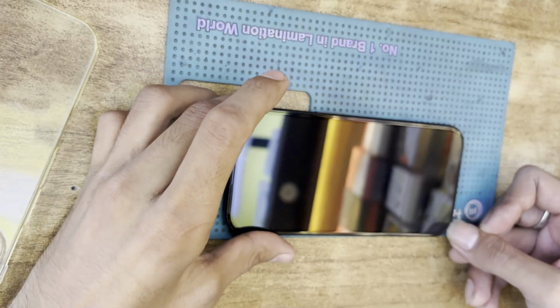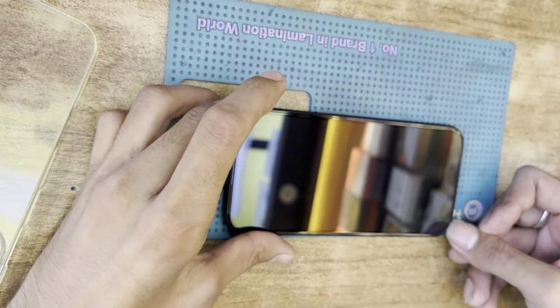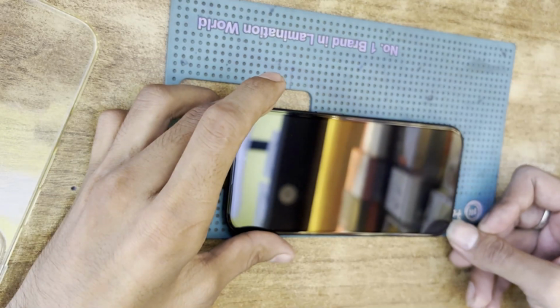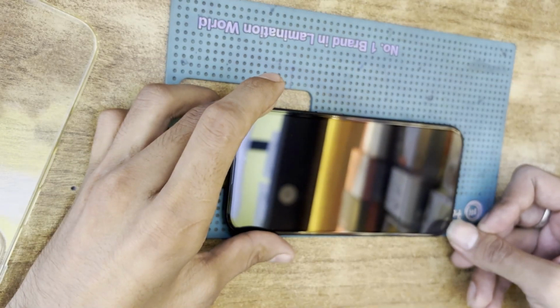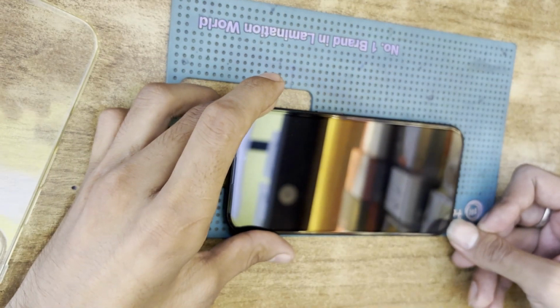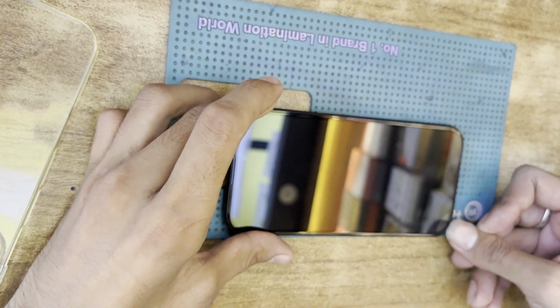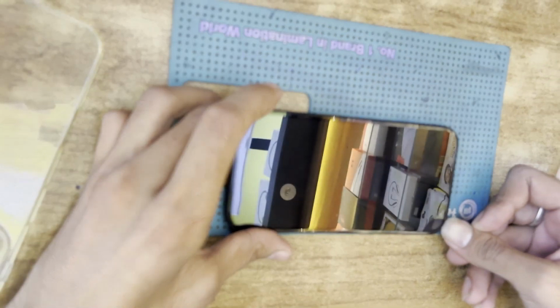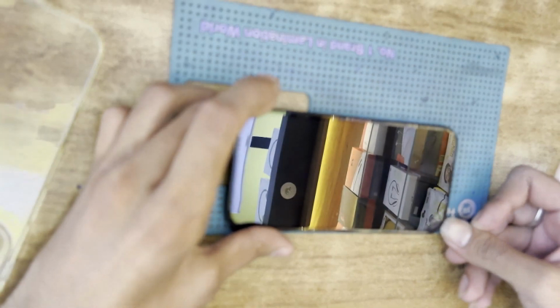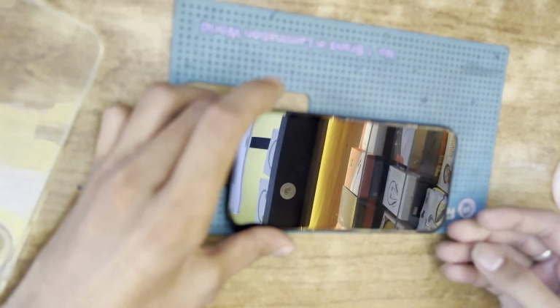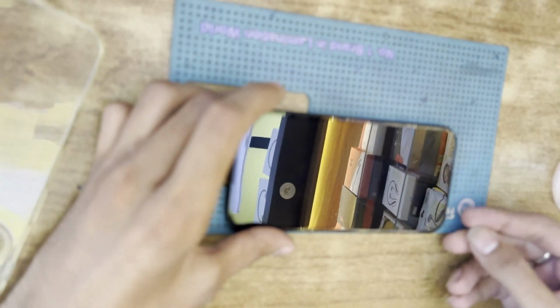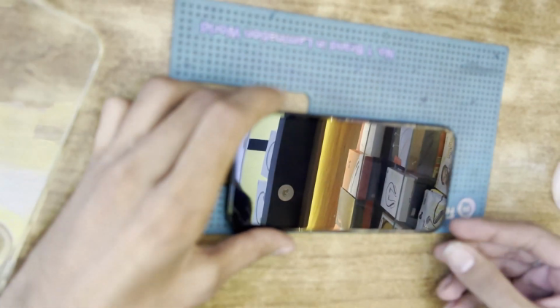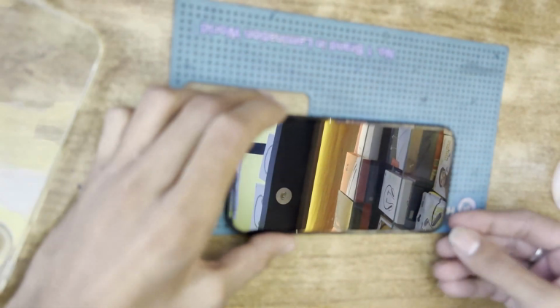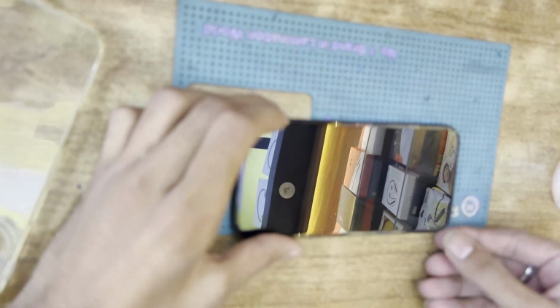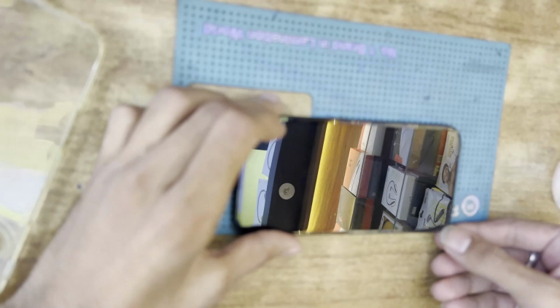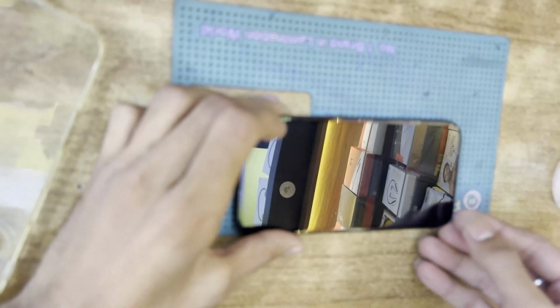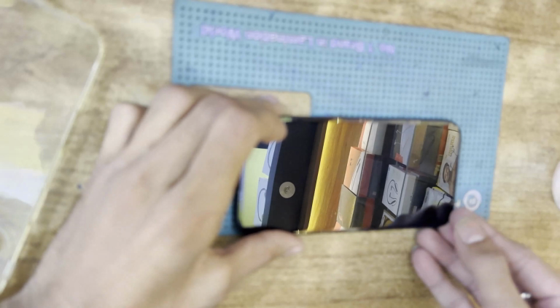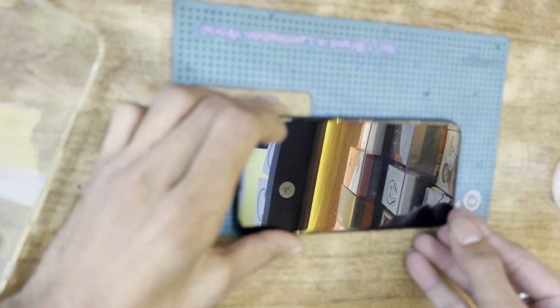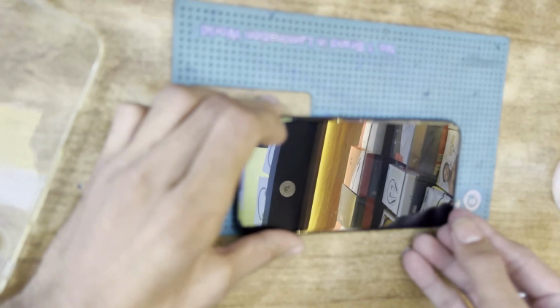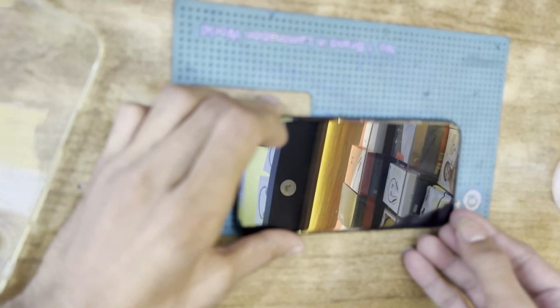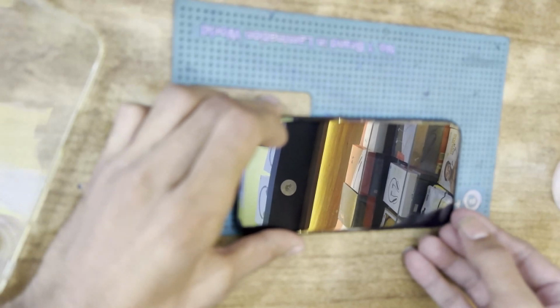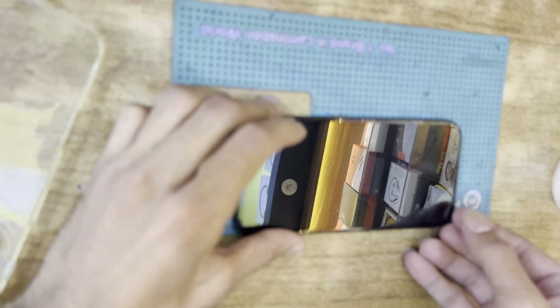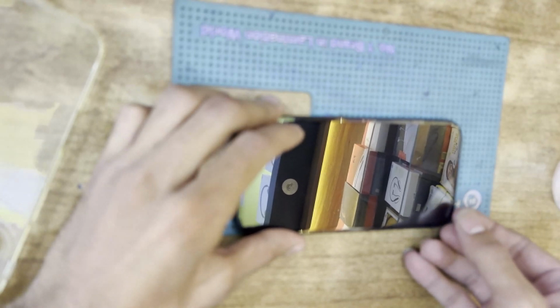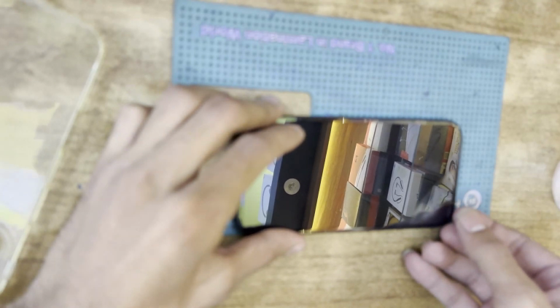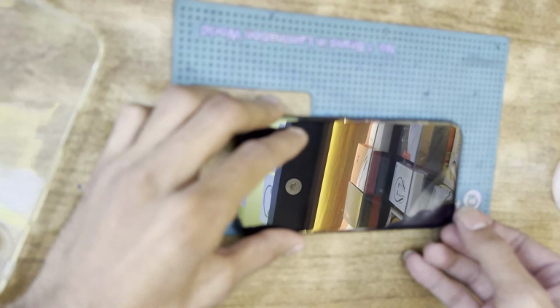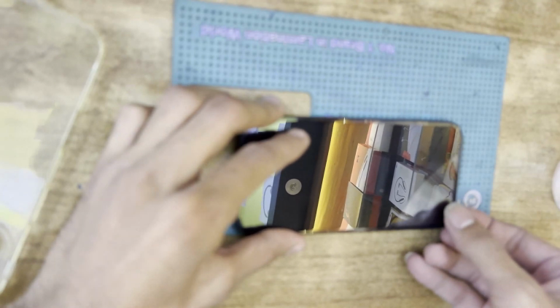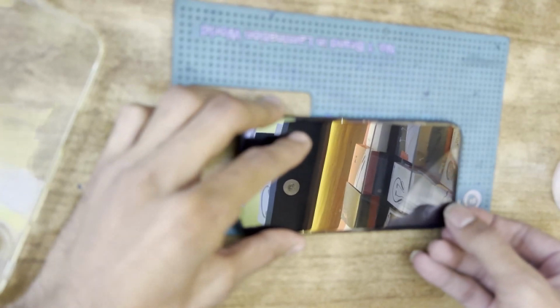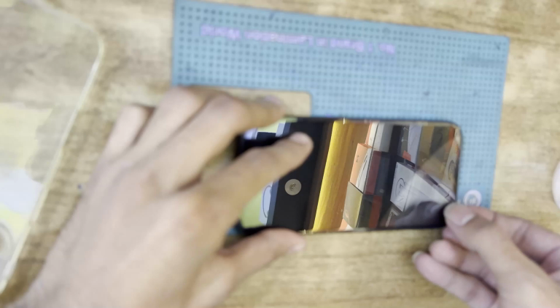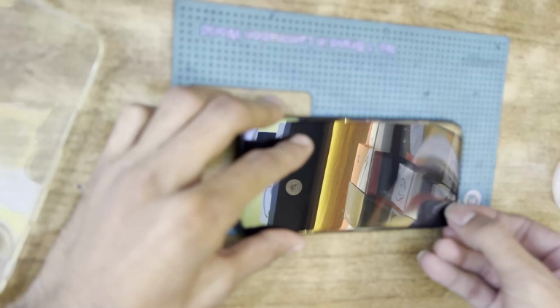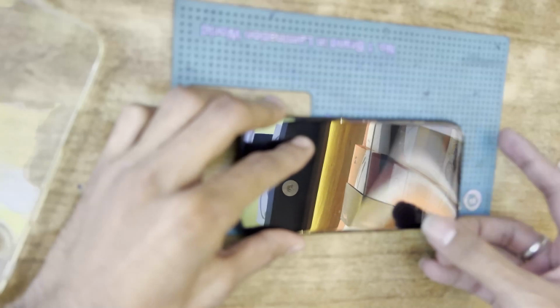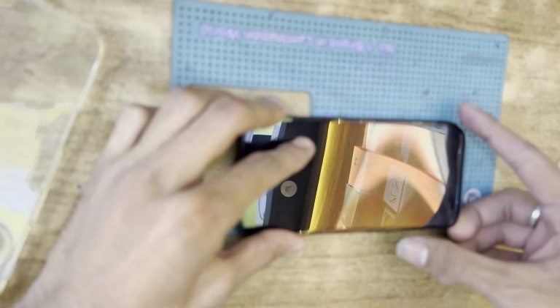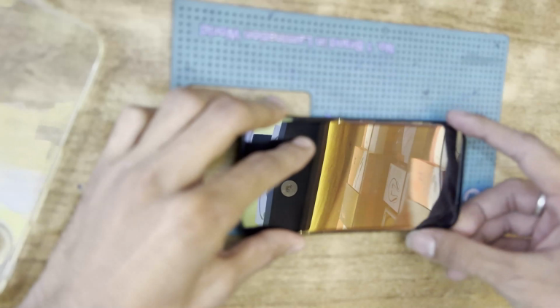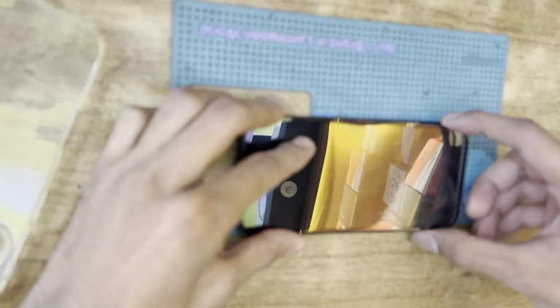To remove the tempered glass from your iPhone 16 and 16 Plus, you can simply use any sharp object like a nail or a clipper, and then press it from the edge of the screen.